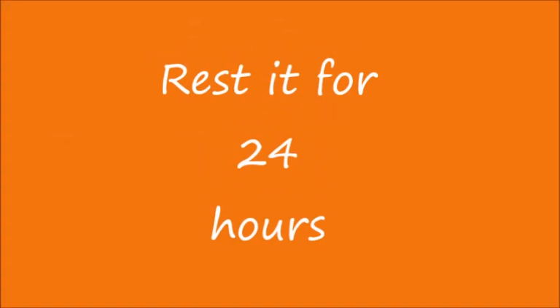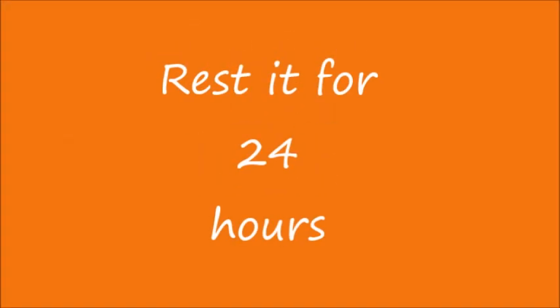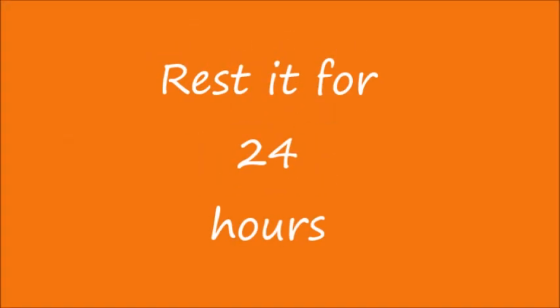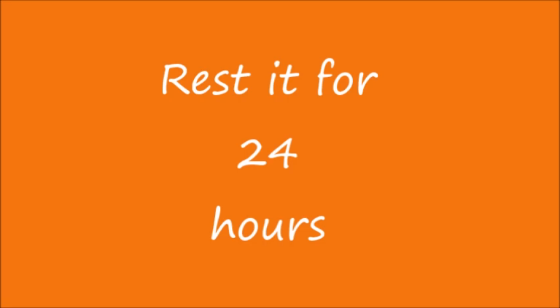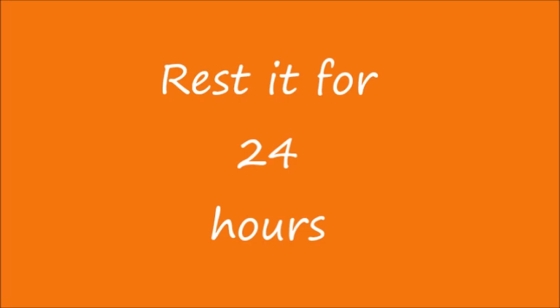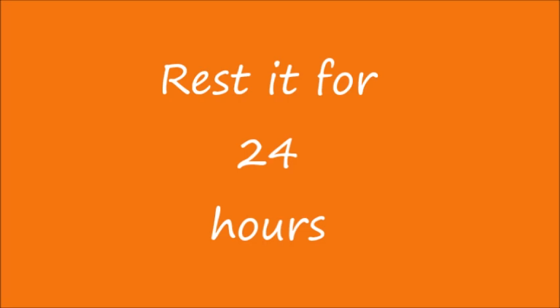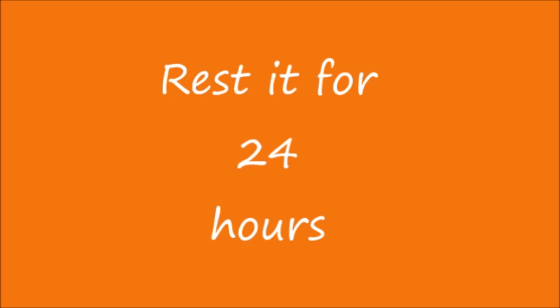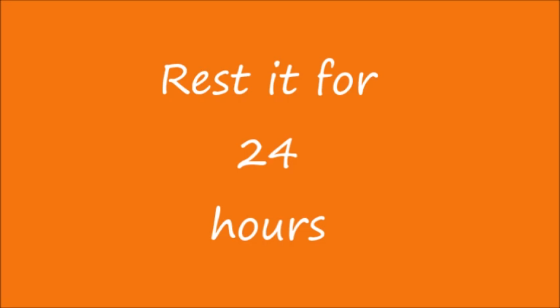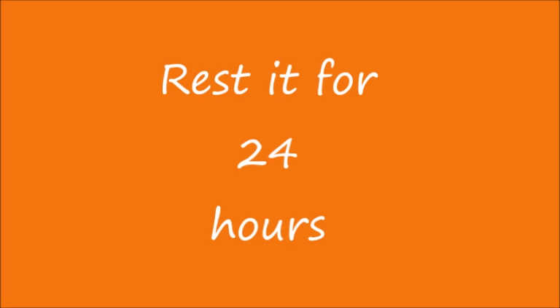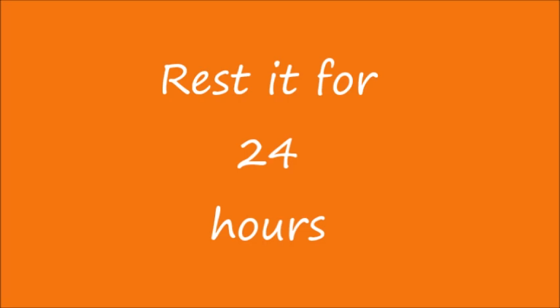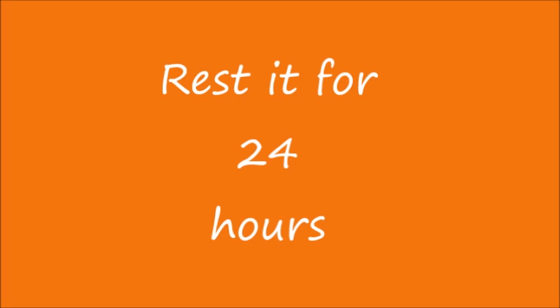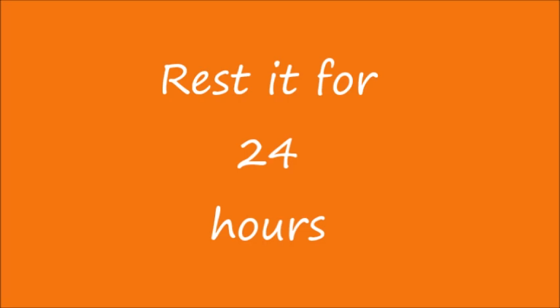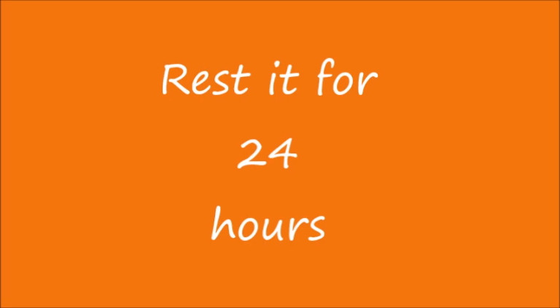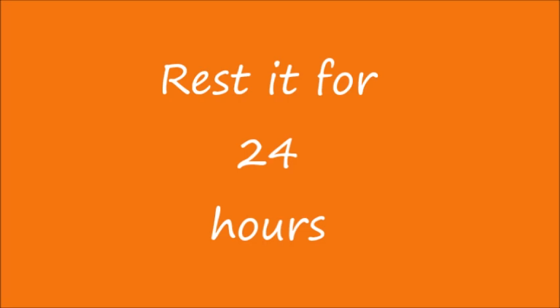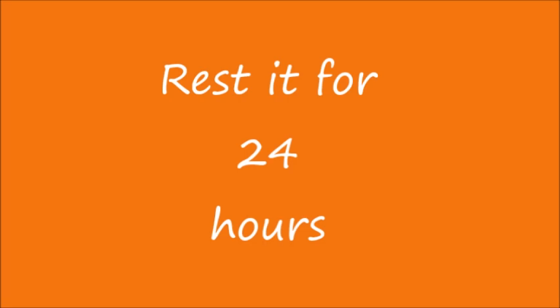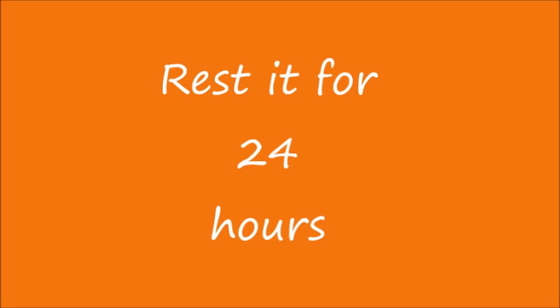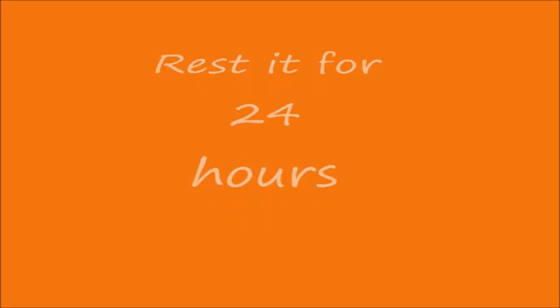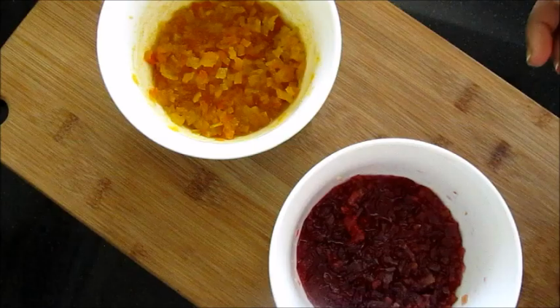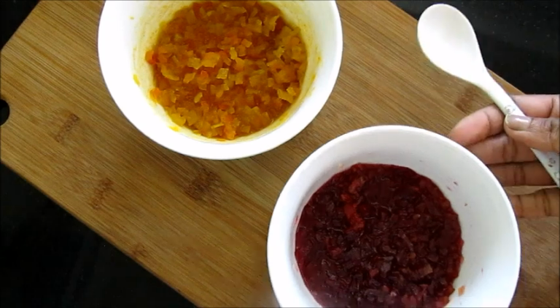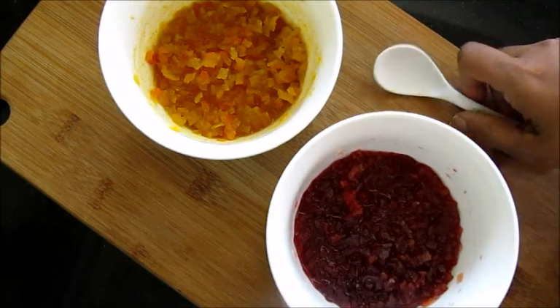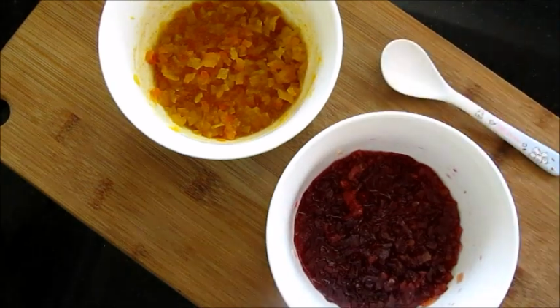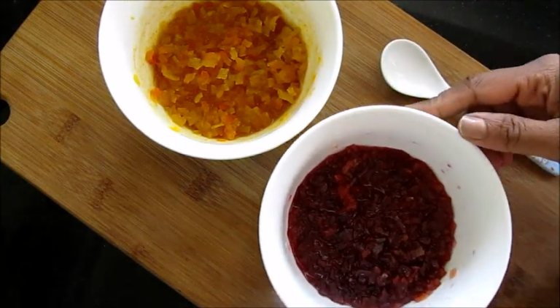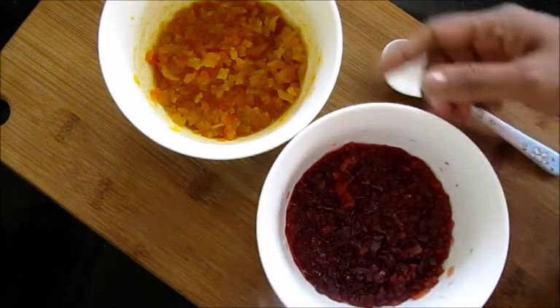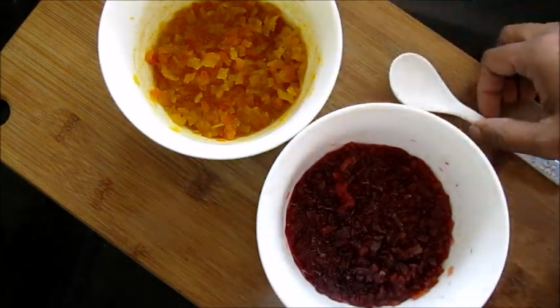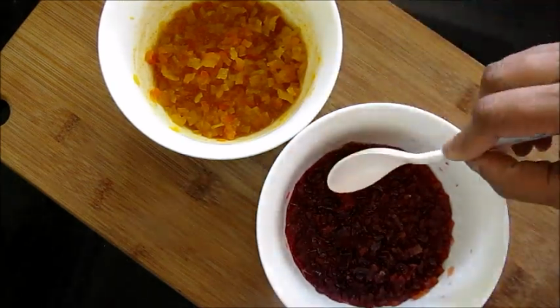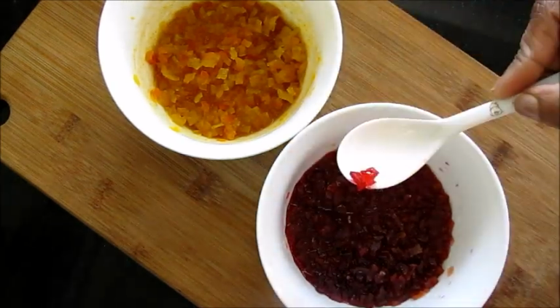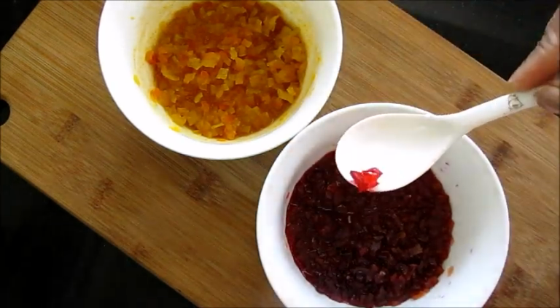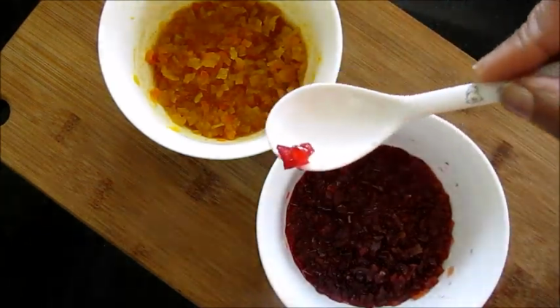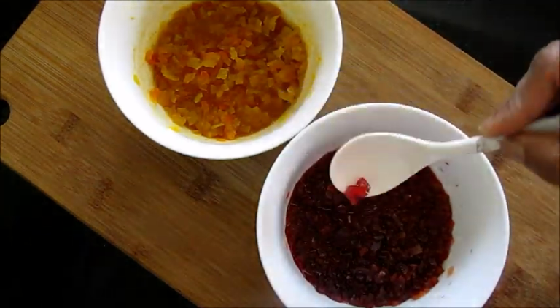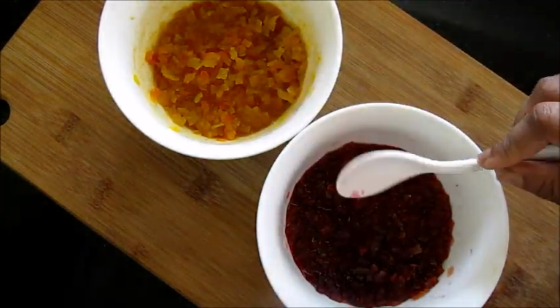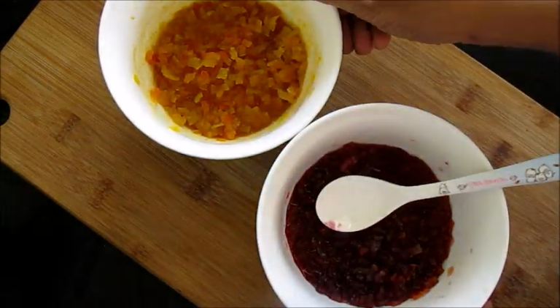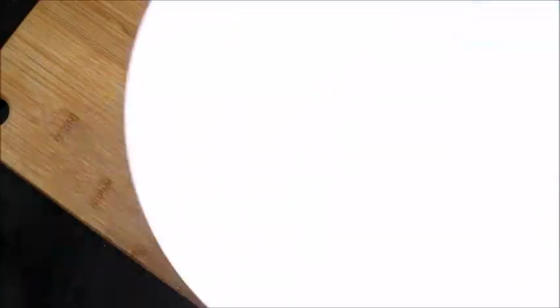Now let it rest for 24 hours so that the sugar and color are well absorbed. And after 24 hours, see how beautiful red and yellow colors we got.